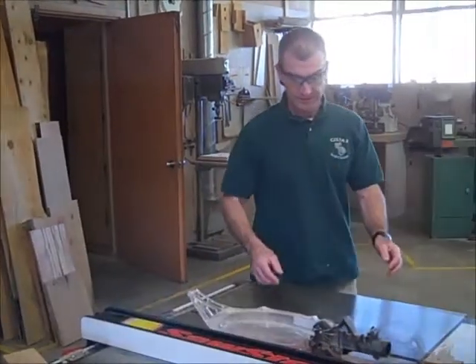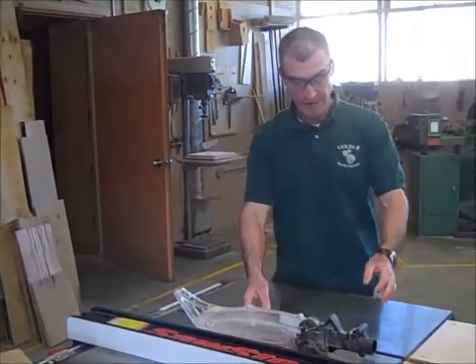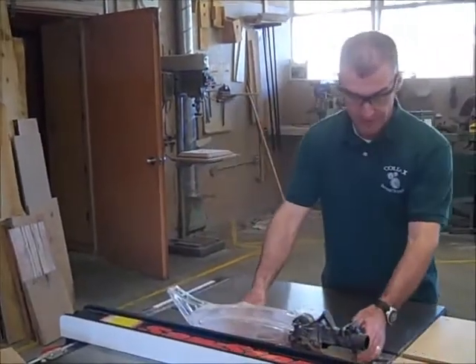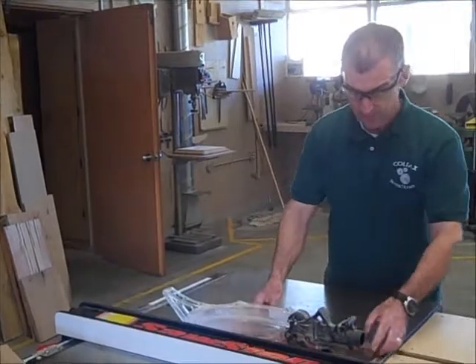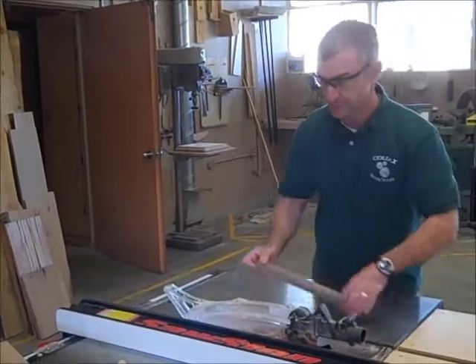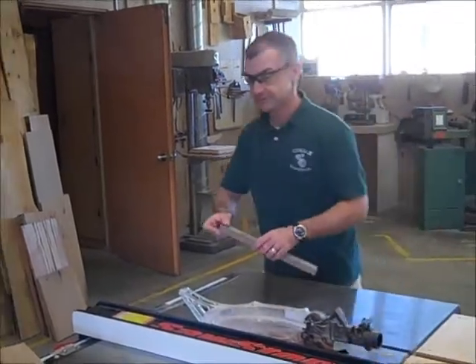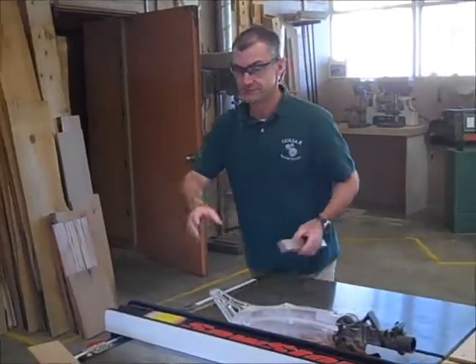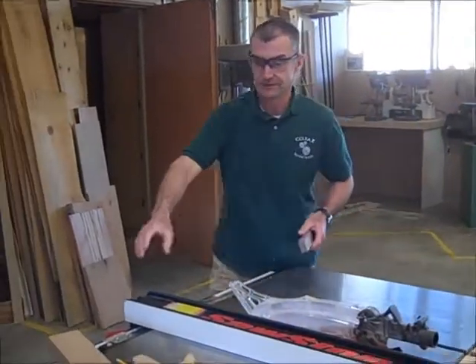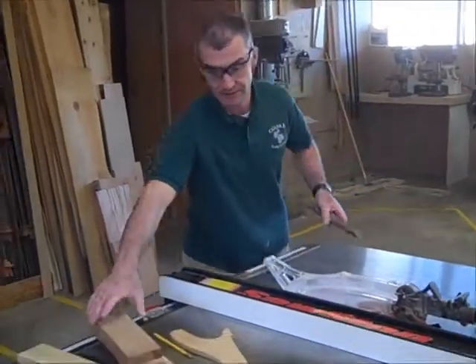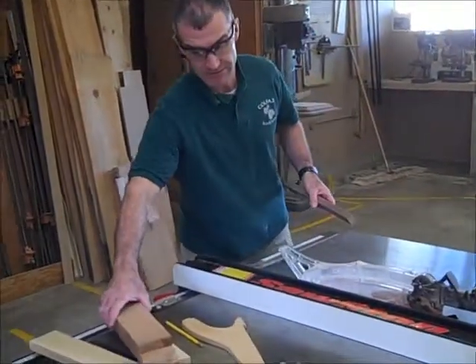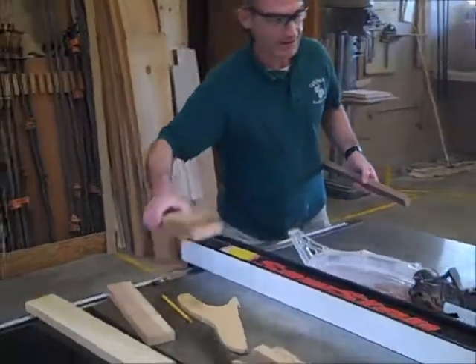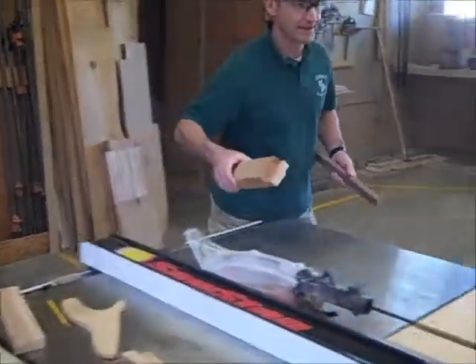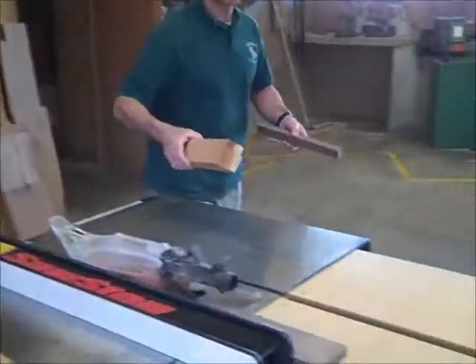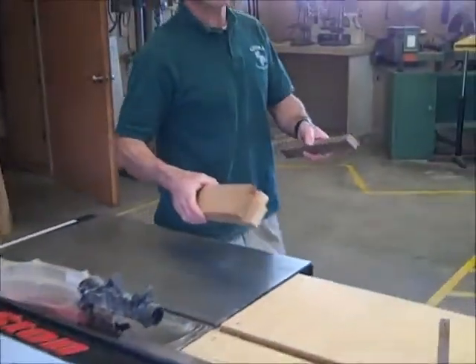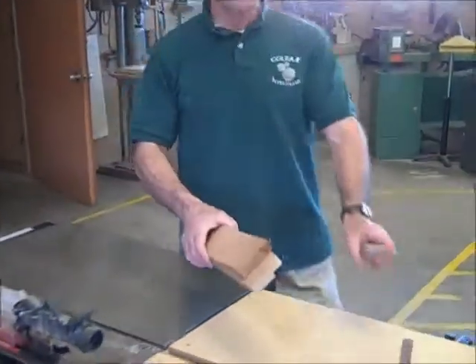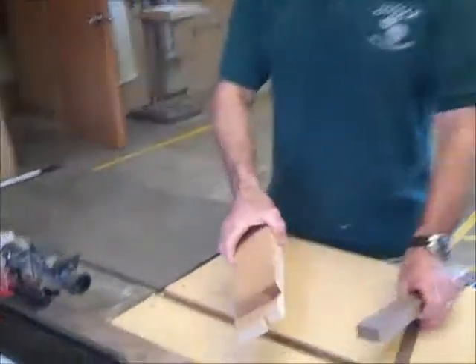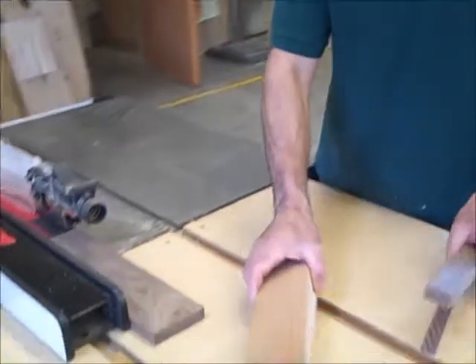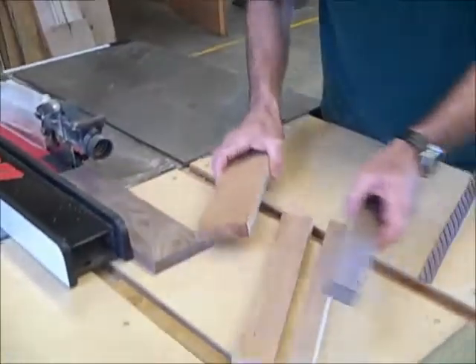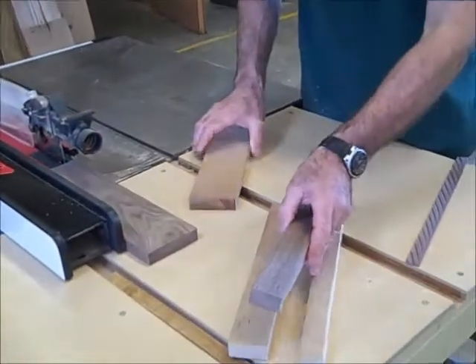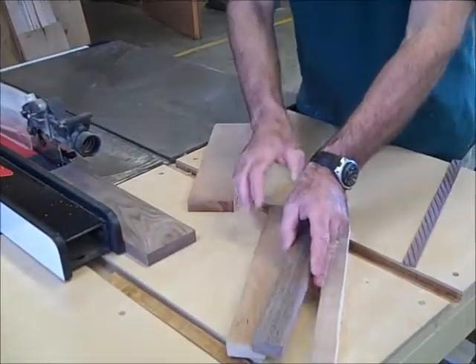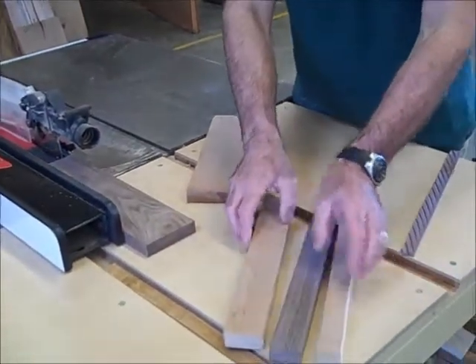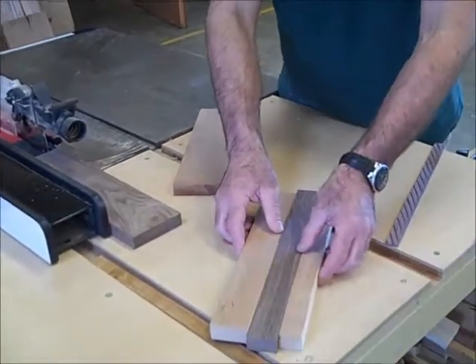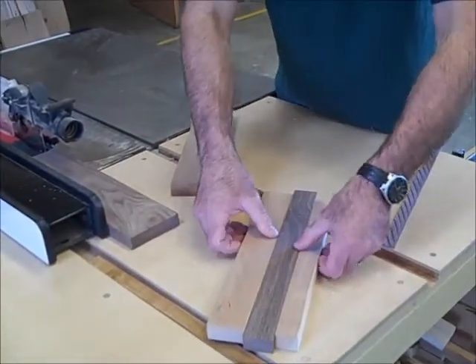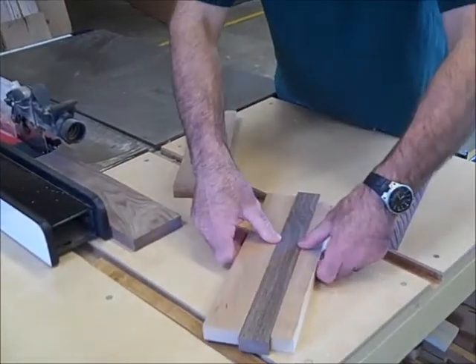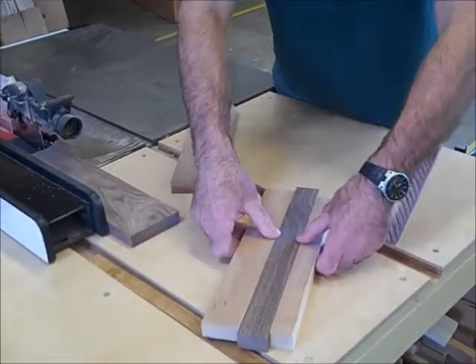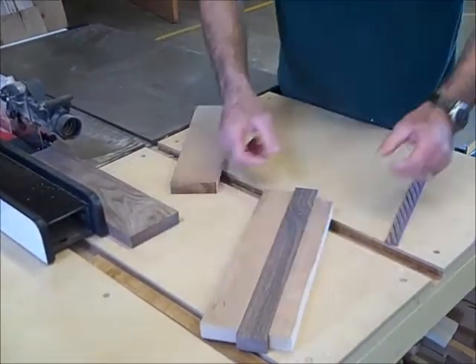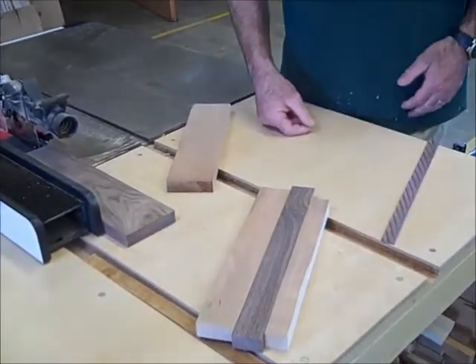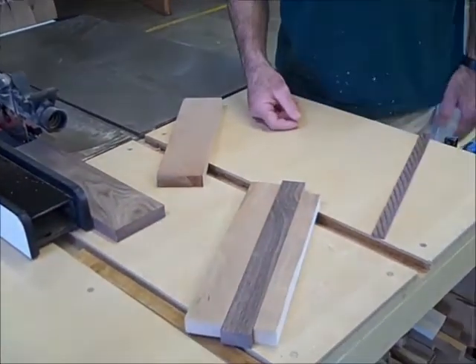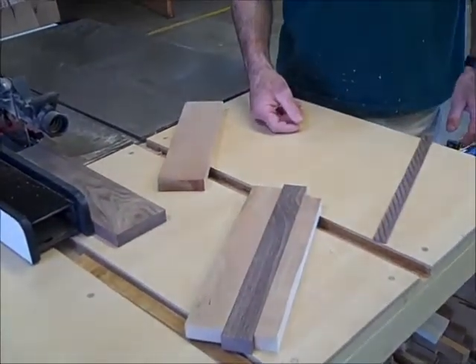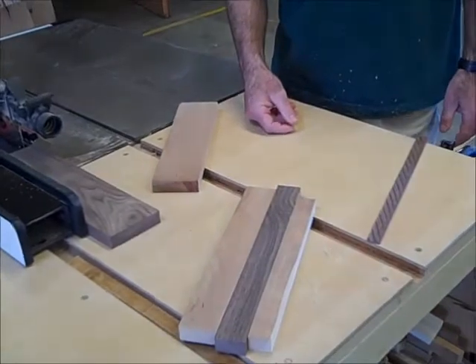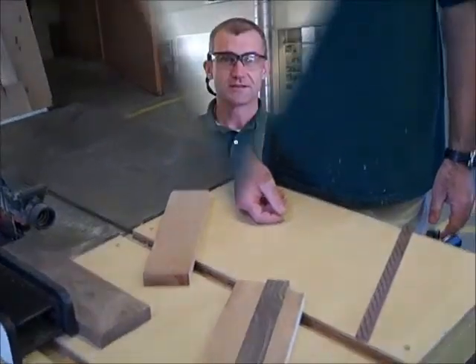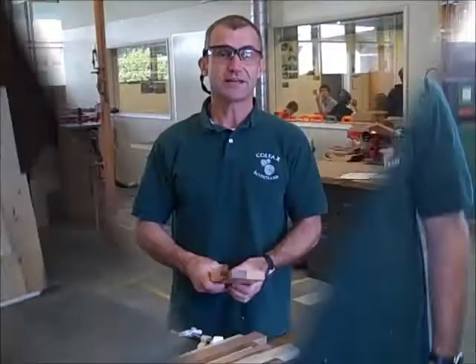Now I have all of my pieces of wood. I want to make sure they all lay out really nicely, that they all have a really nice tight fit. That's the first step — wood preparation.